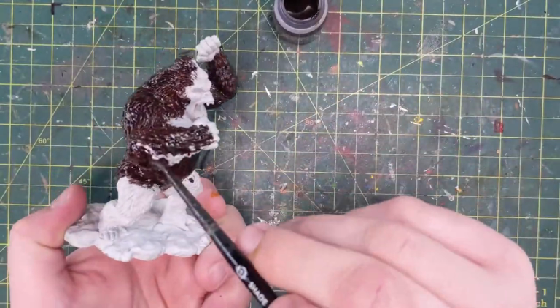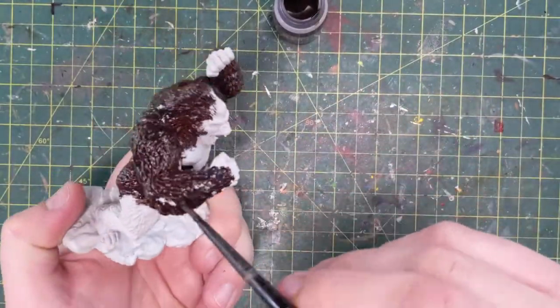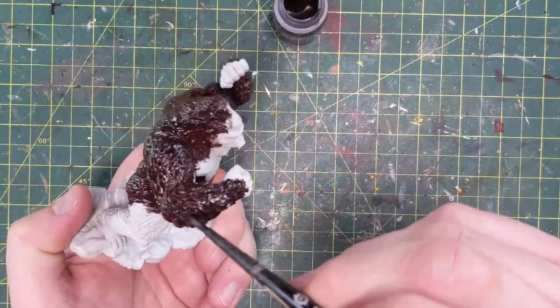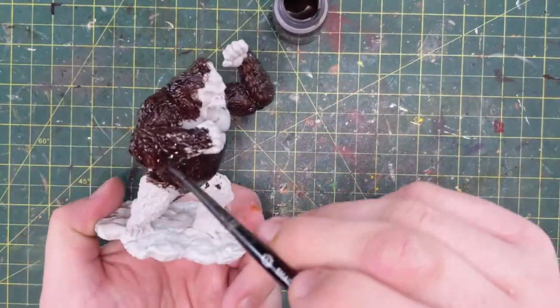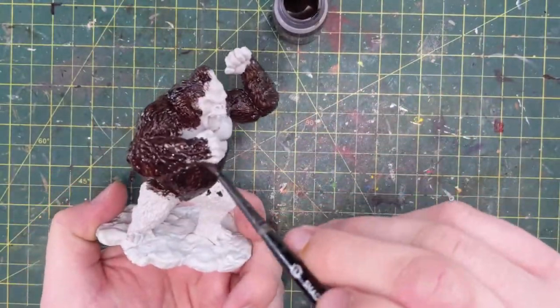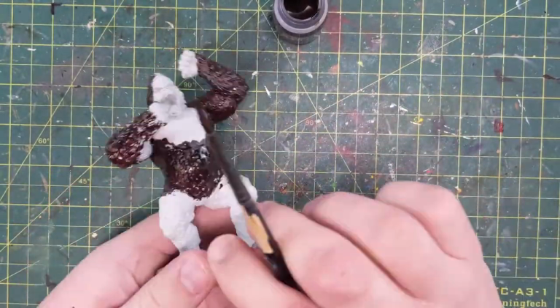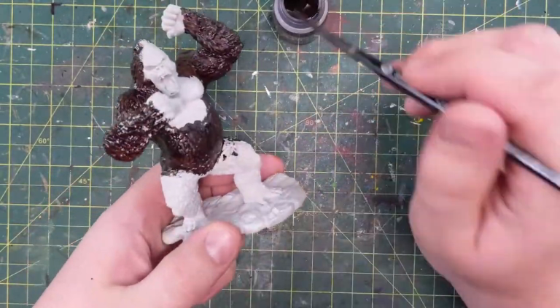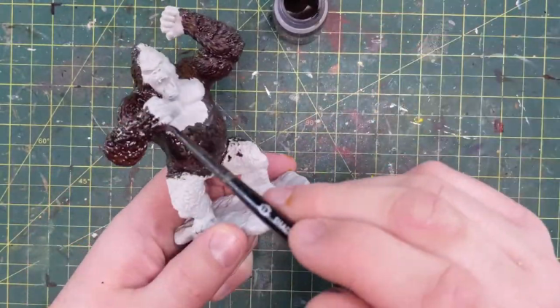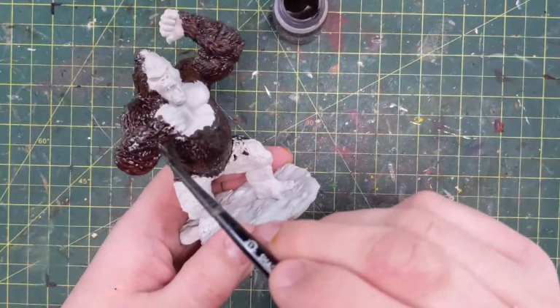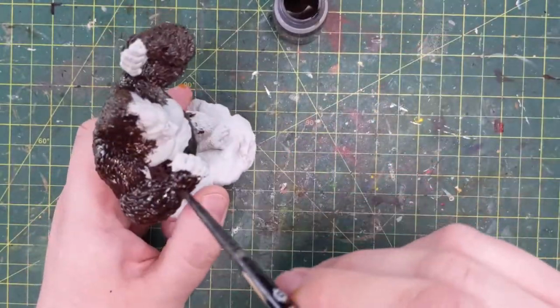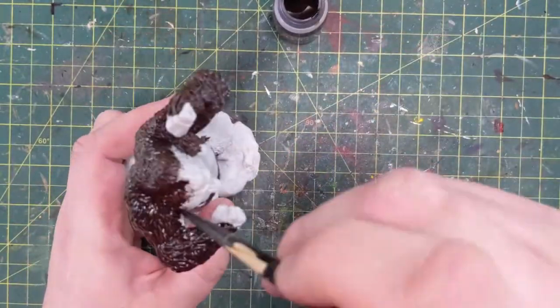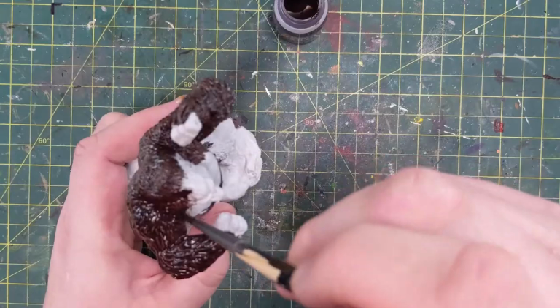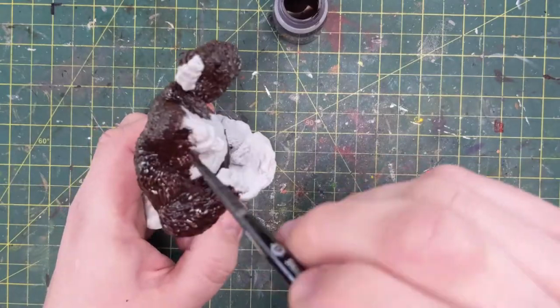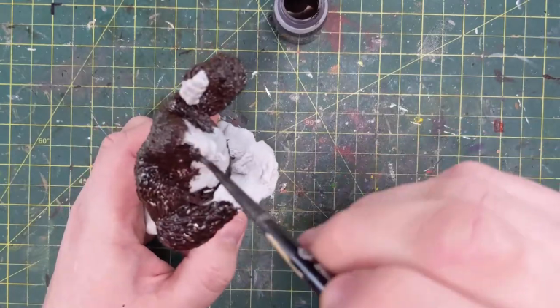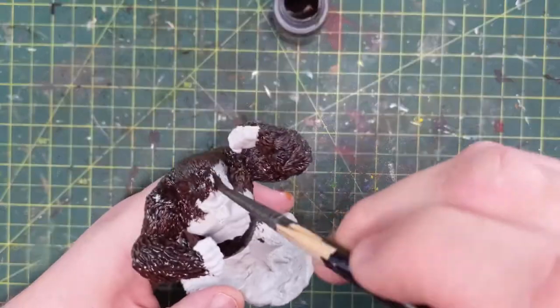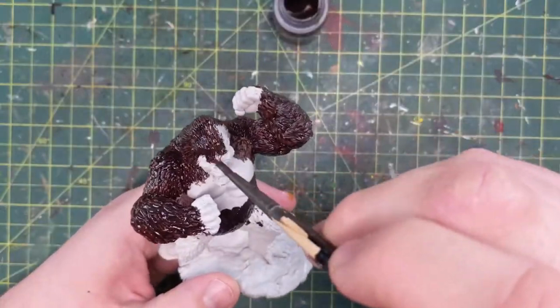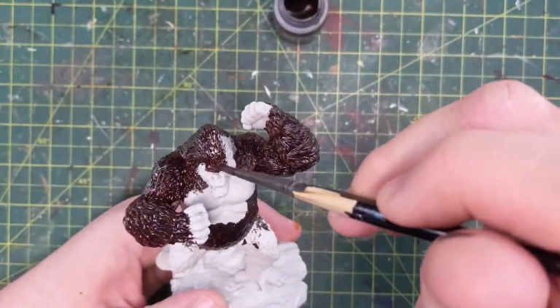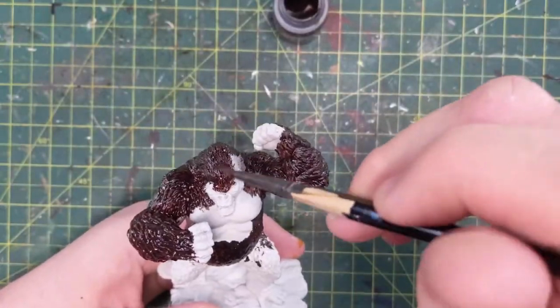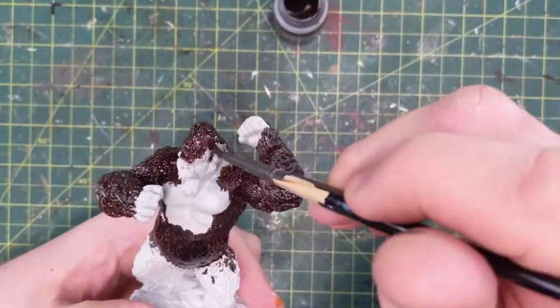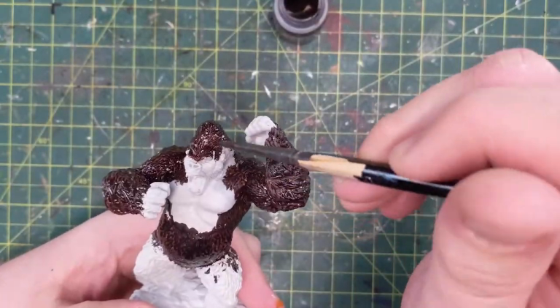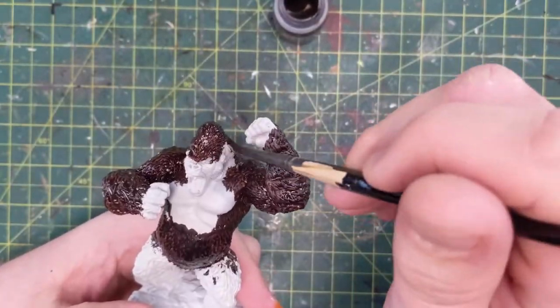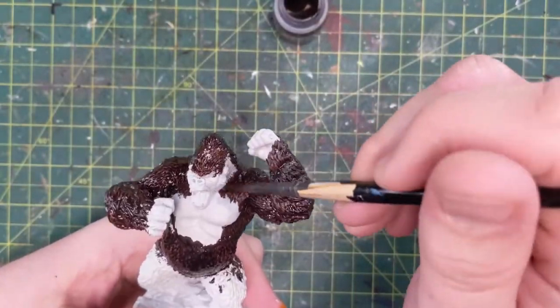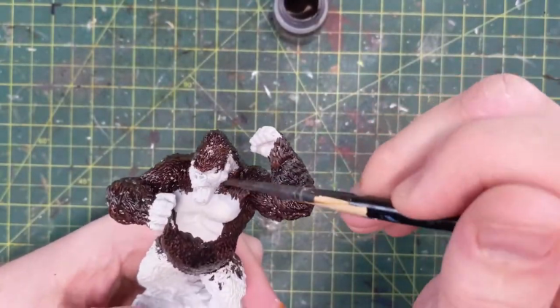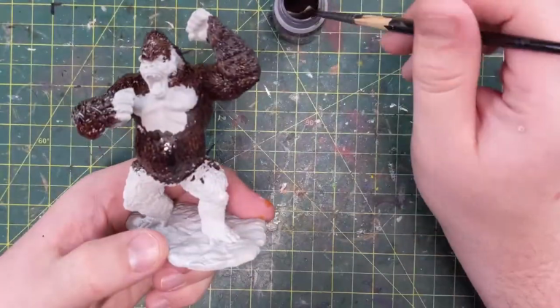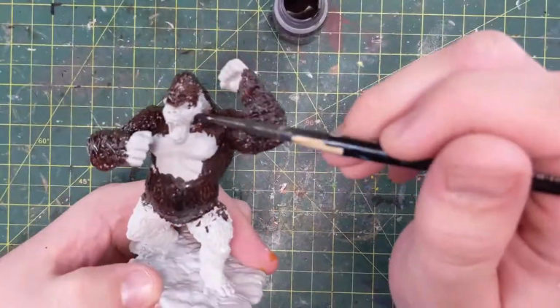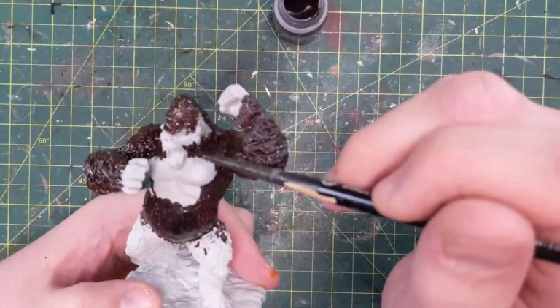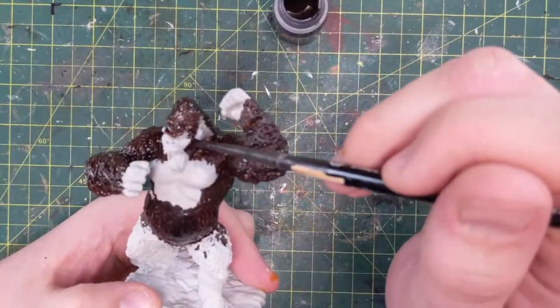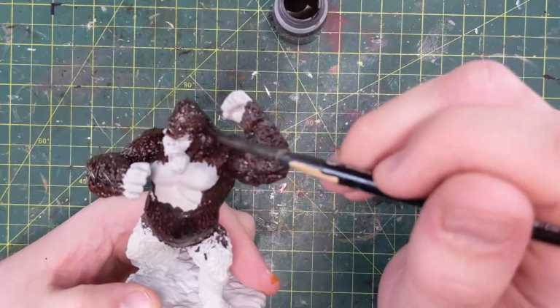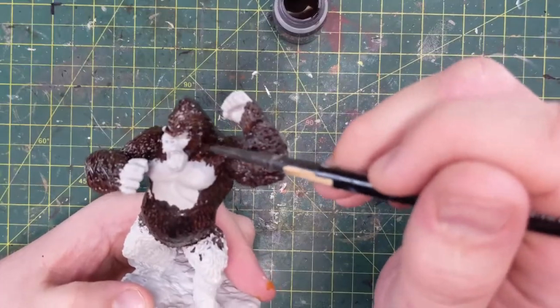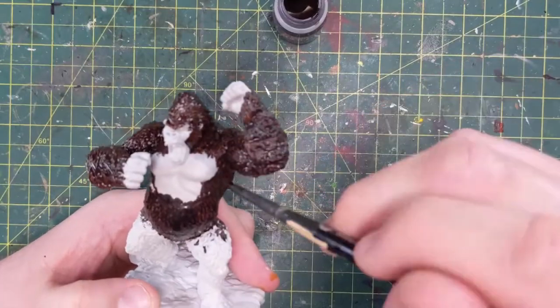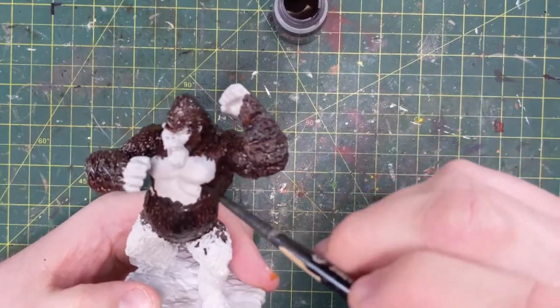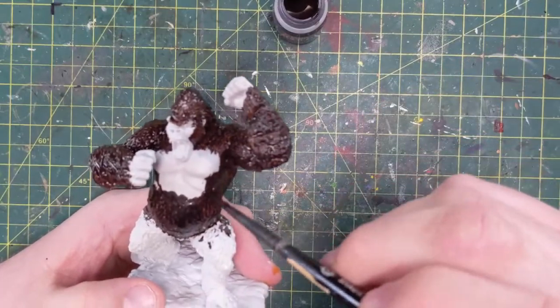Stay away from his hands, stay away from his feet, stay away from his chest area — the flat part of his chest where there's no hair is going to be a different color altogether, as will his face, hands, and feet.